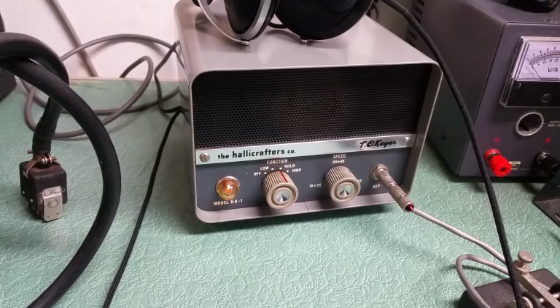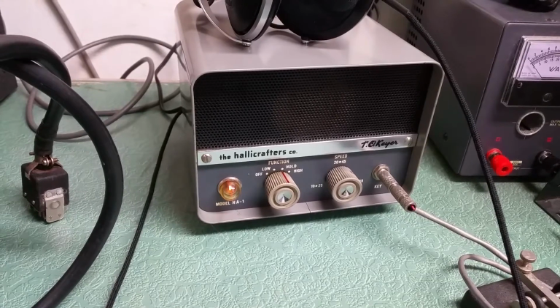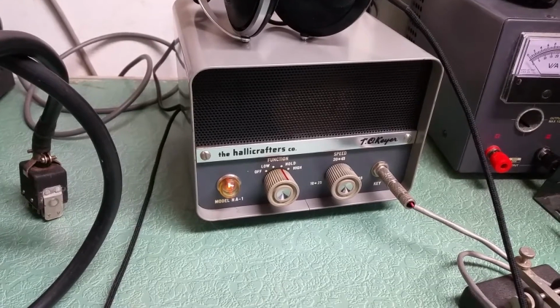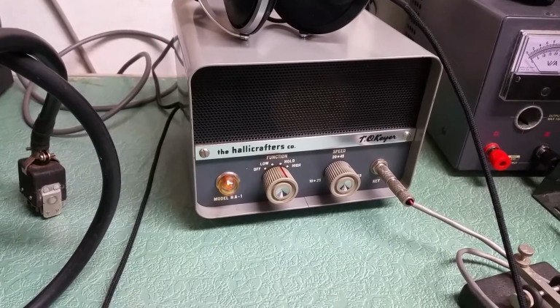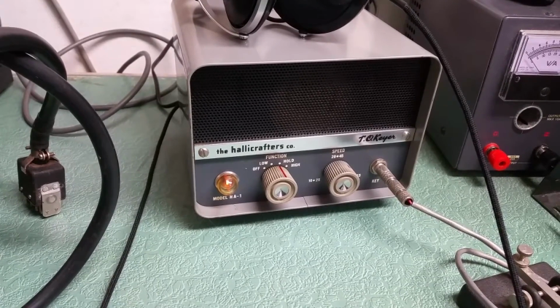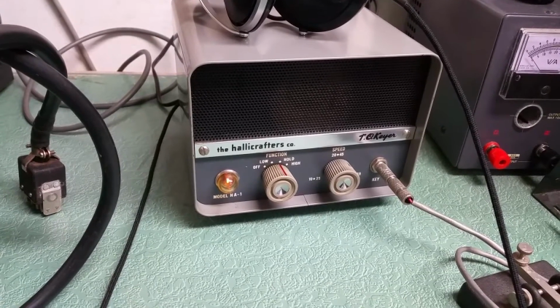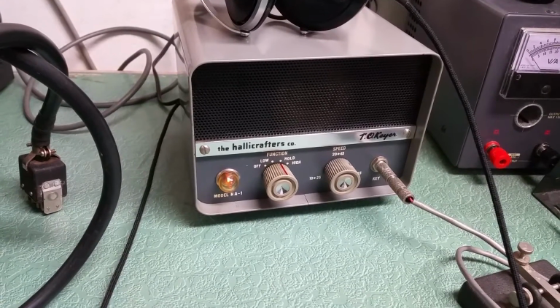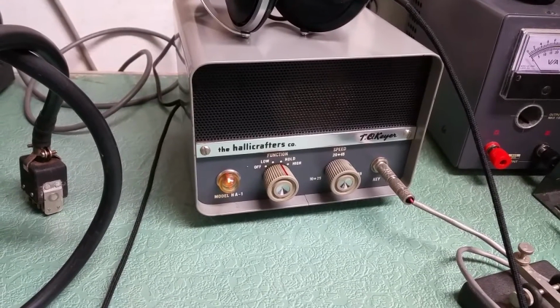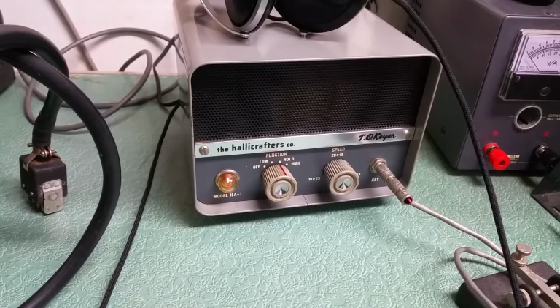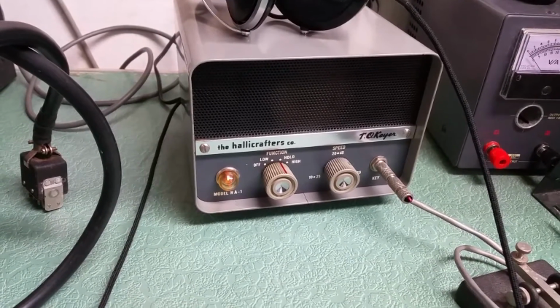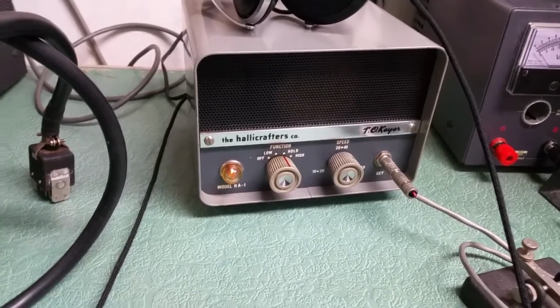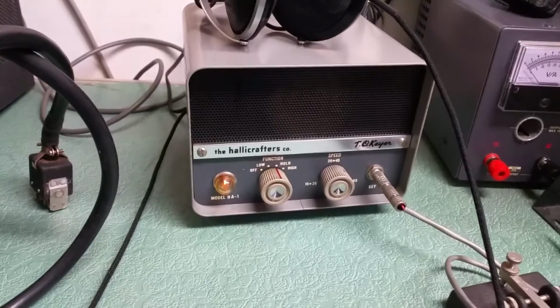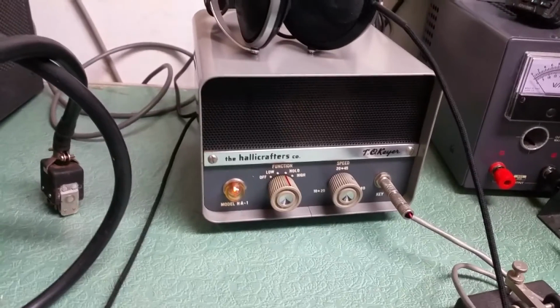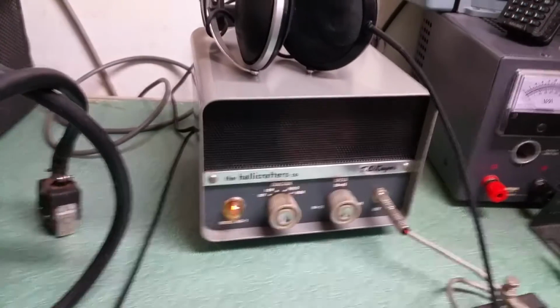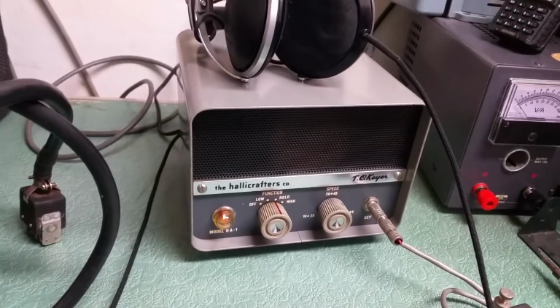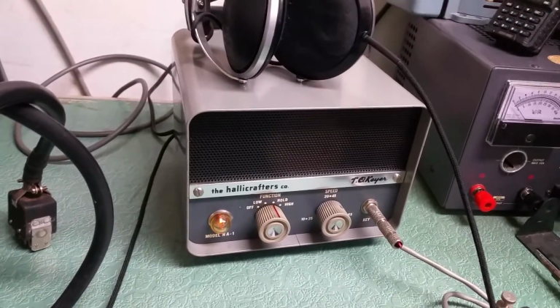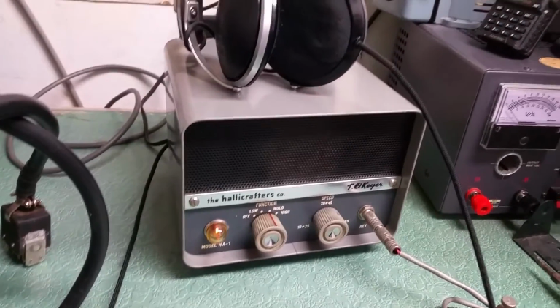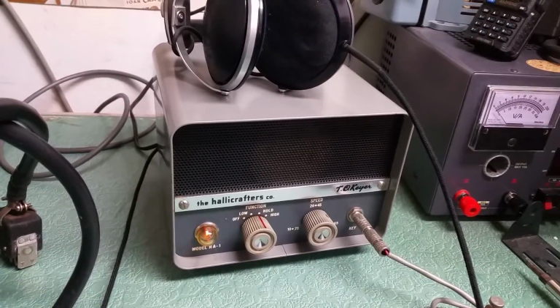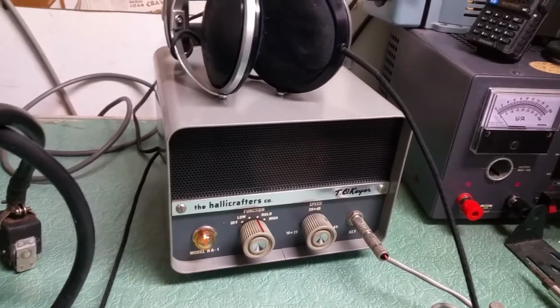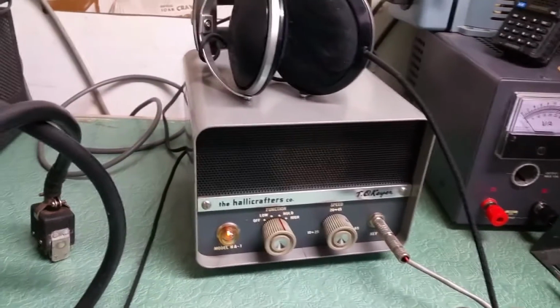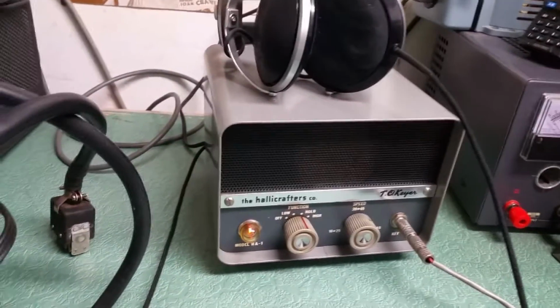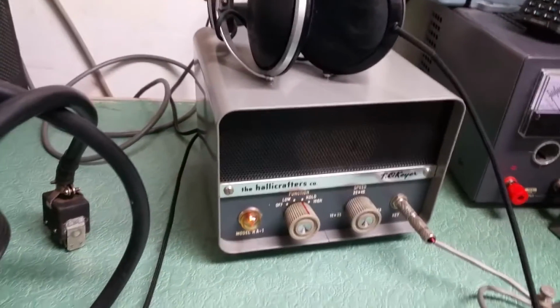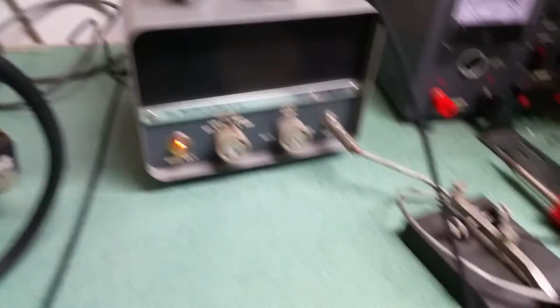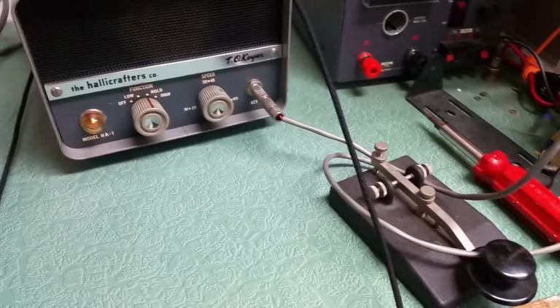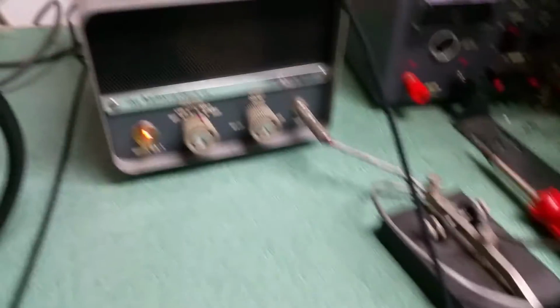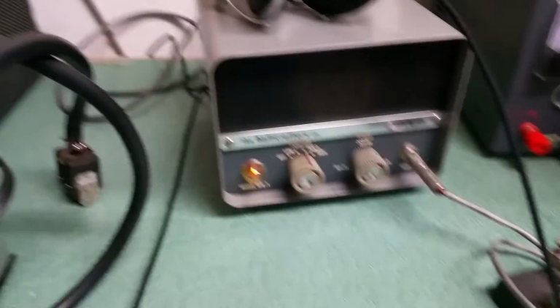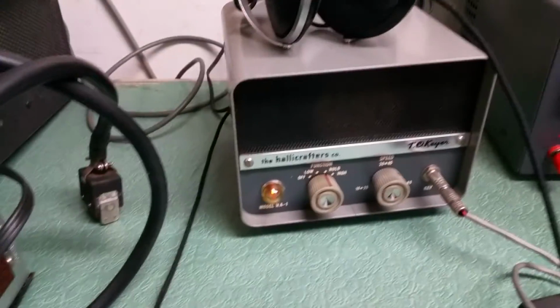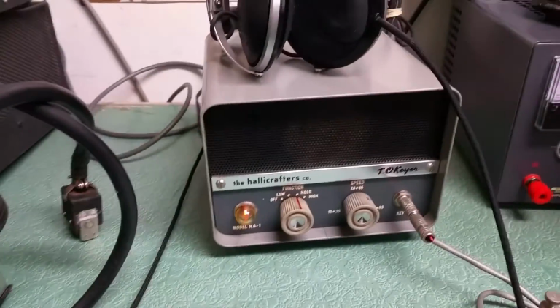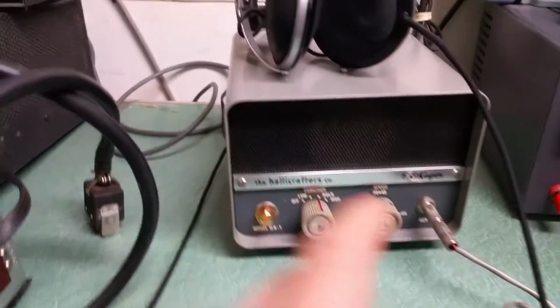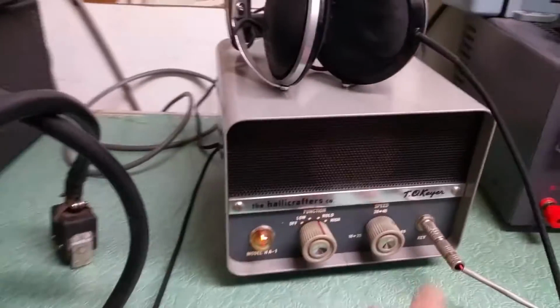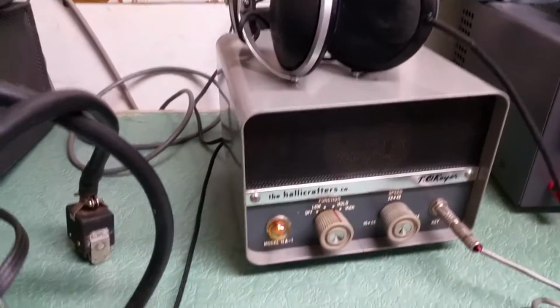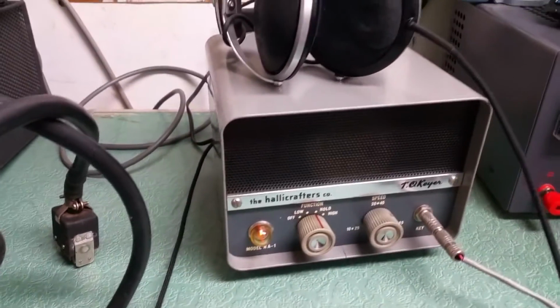Here's the little Halicrafters TO keyer, the HA-1. I do not have the manual for it, so I wasn't exactly sure how to use it. I plugged in a straight key, but I believe you're supposed to hook a keyer into it — I'm not quite sure.